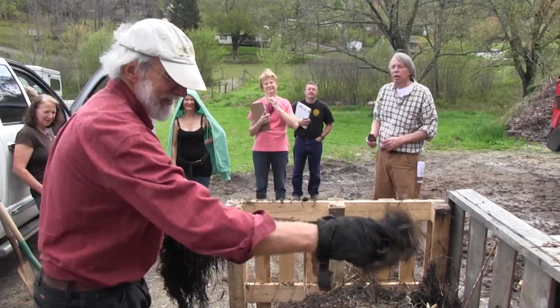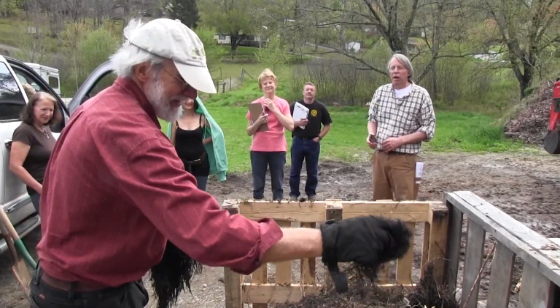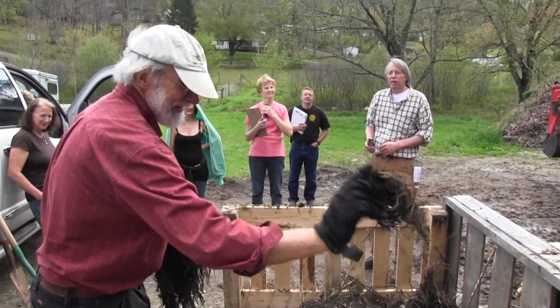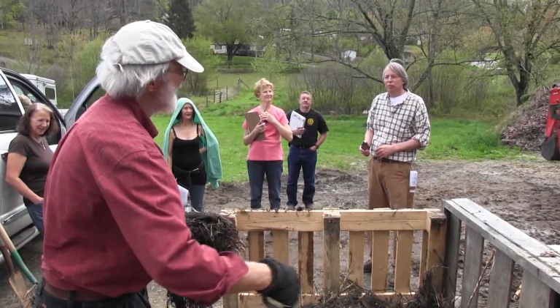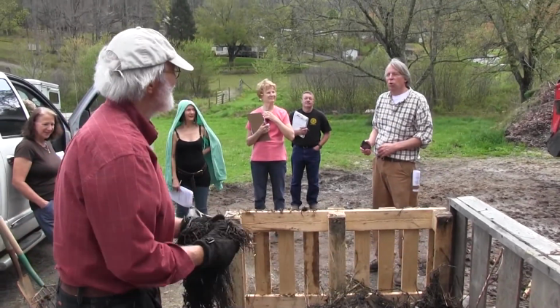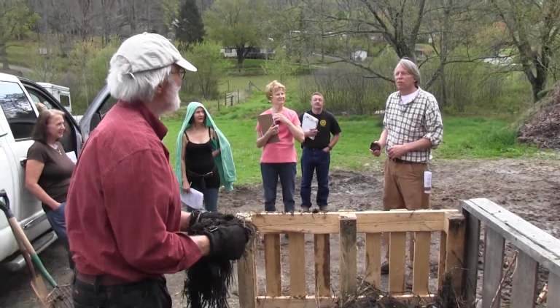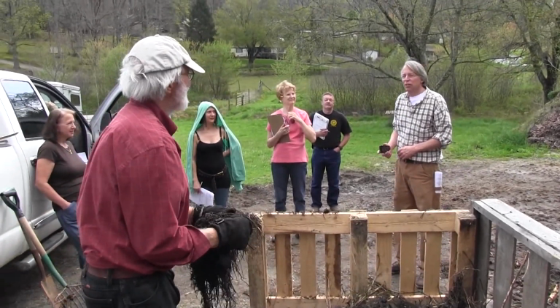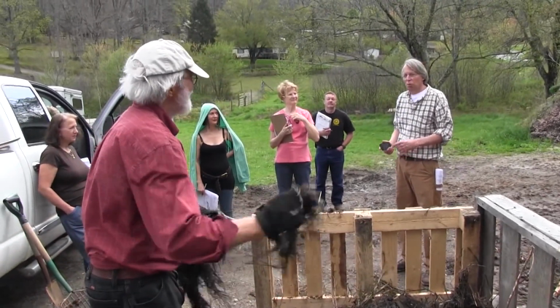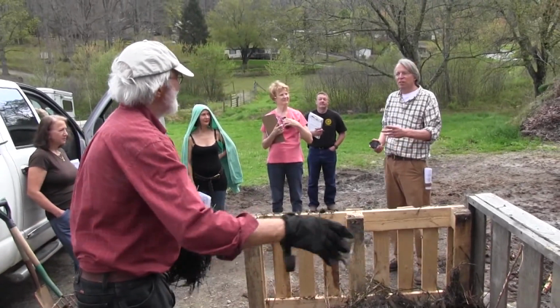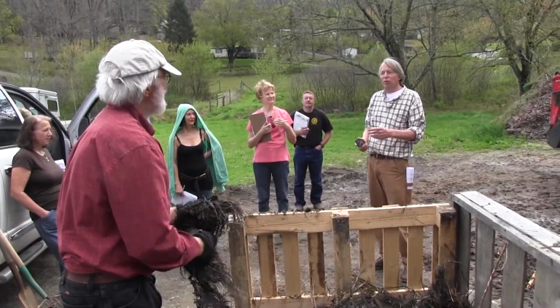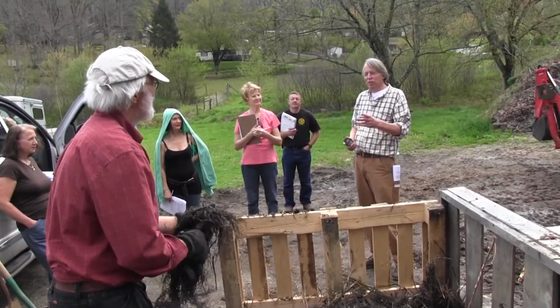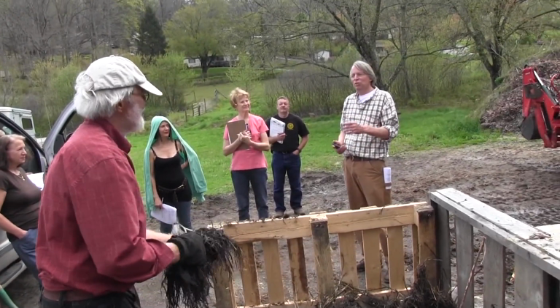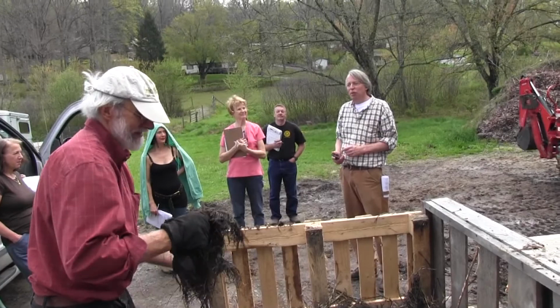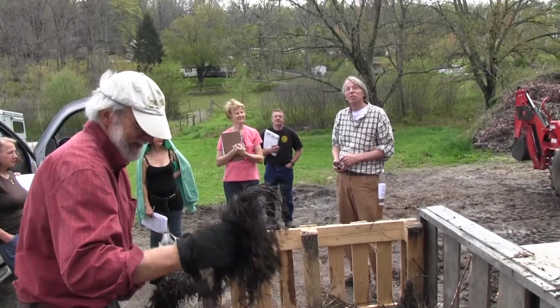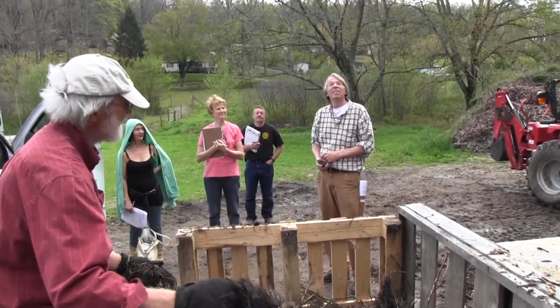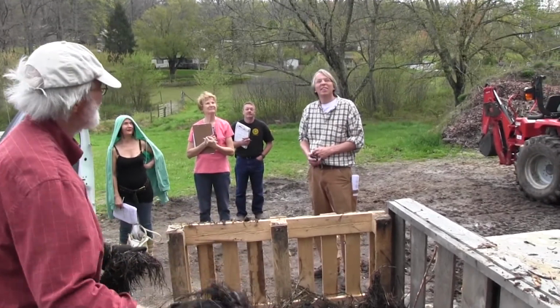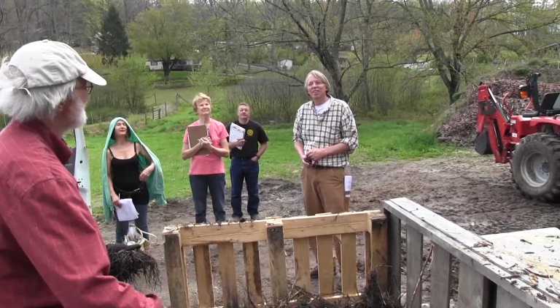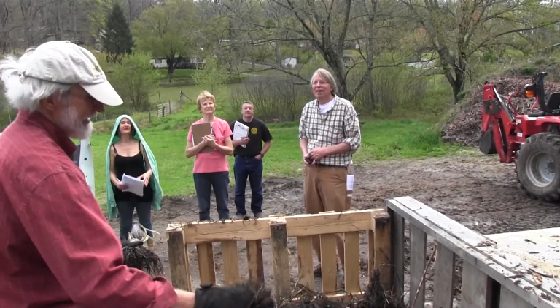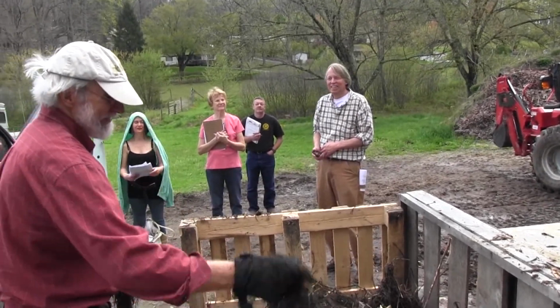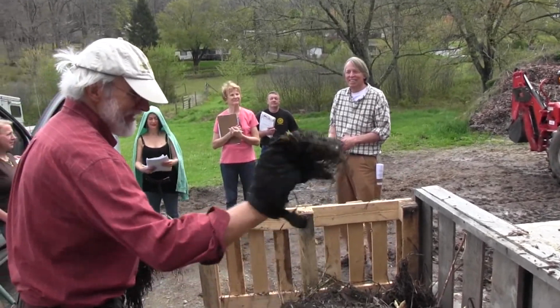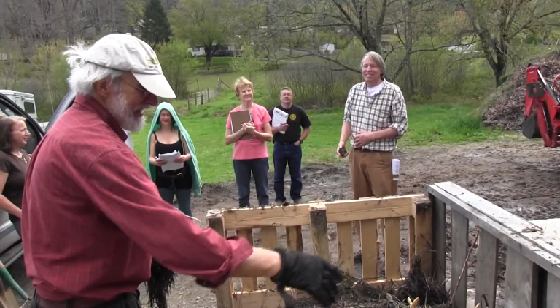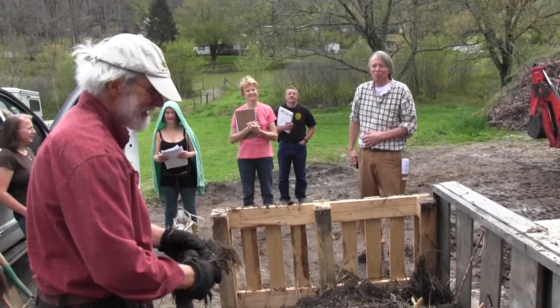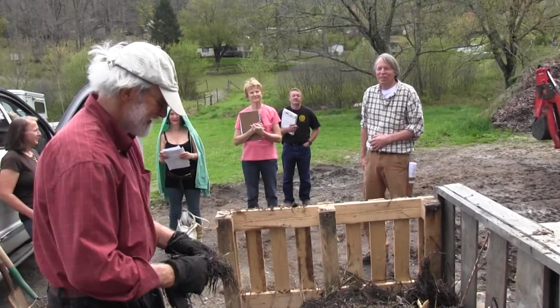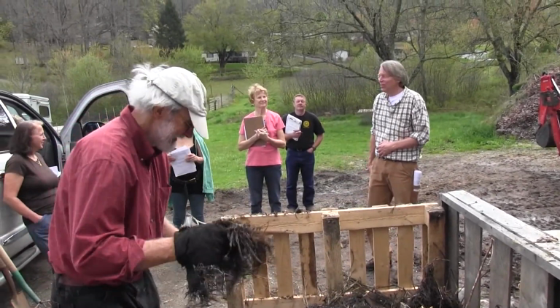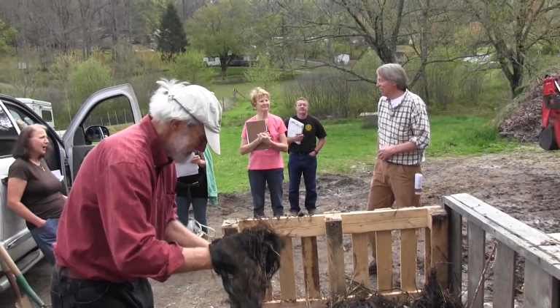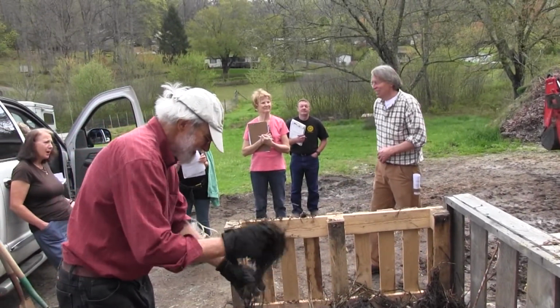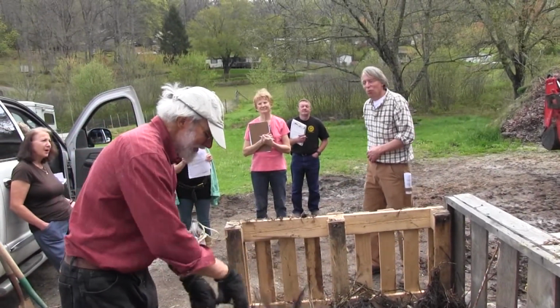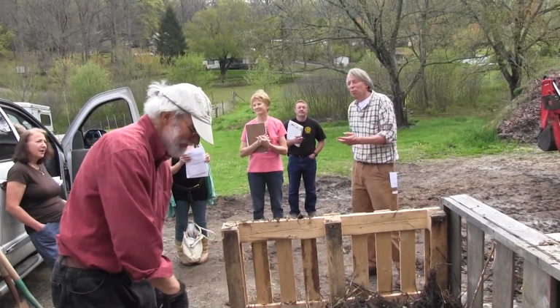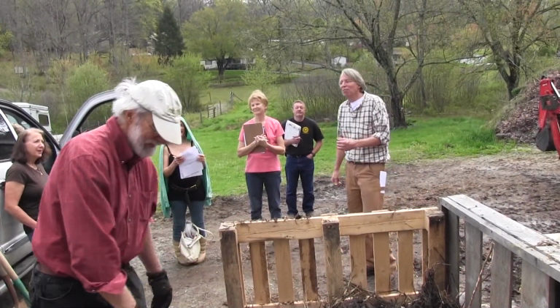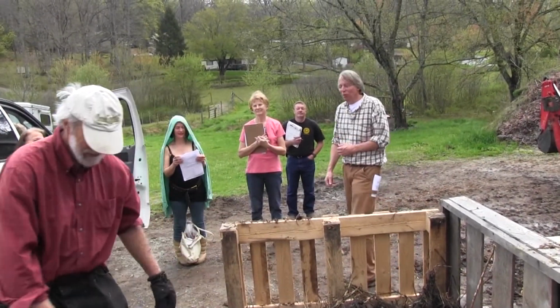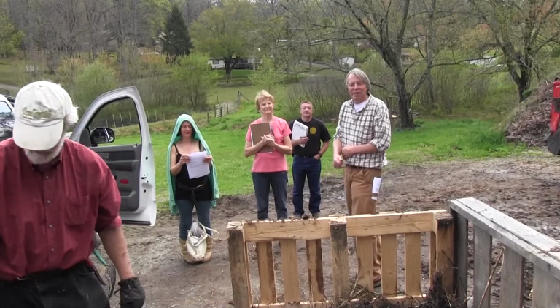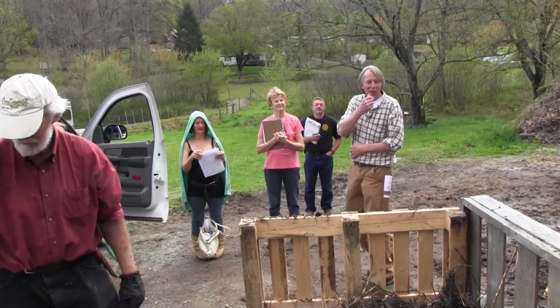Hey Pat — even though we're not on schedule, remember I looked at the weather and said storm at noon? Well, it's coming. It's 11:22. Speed us up — we'll be having some rain here in a minute.